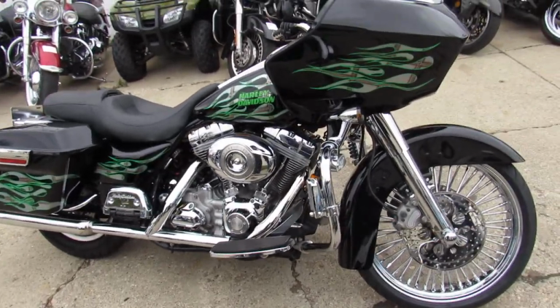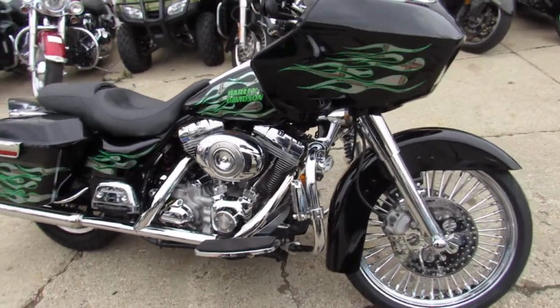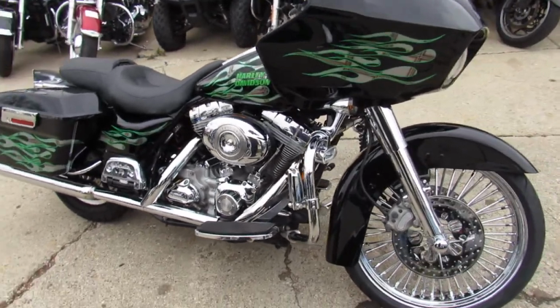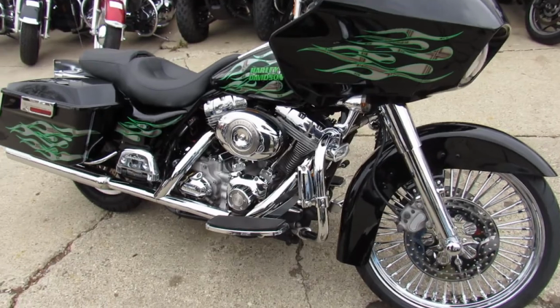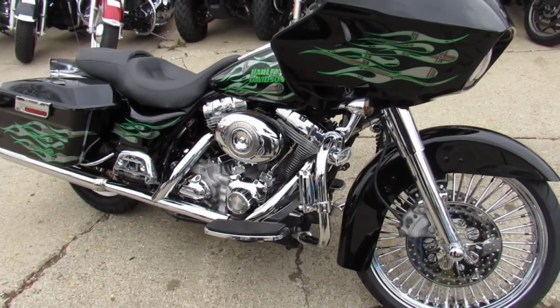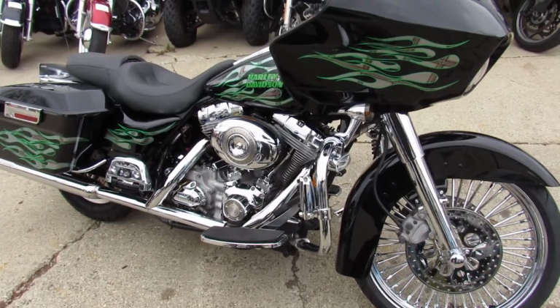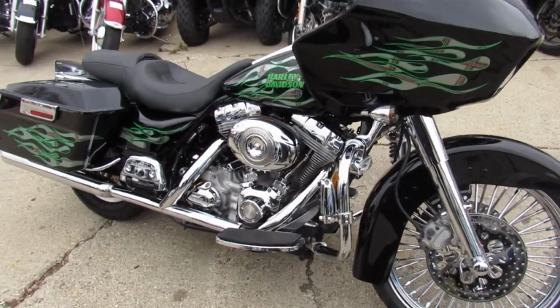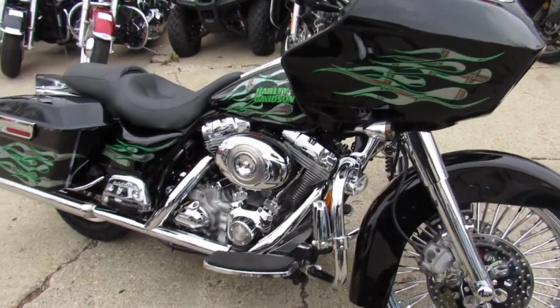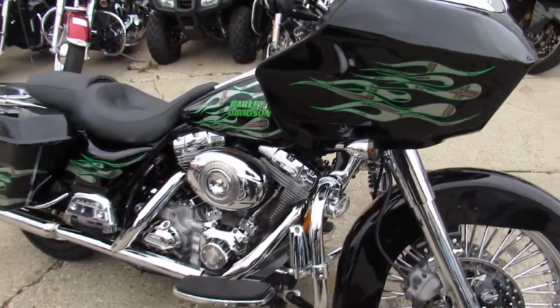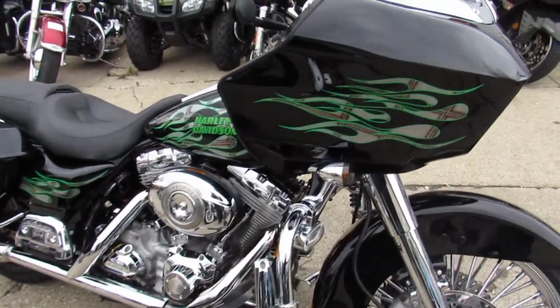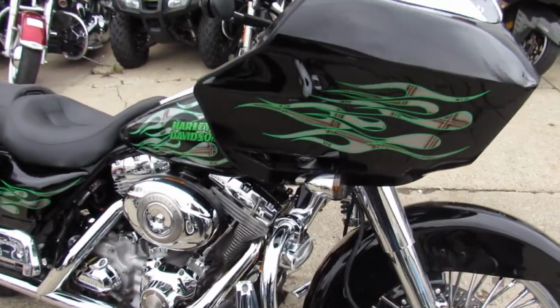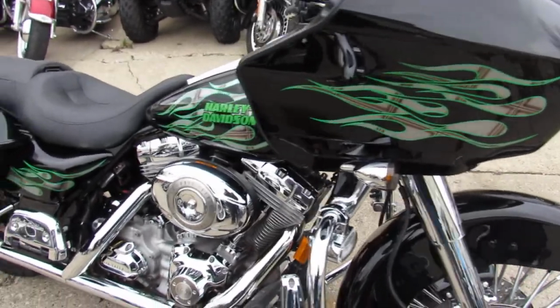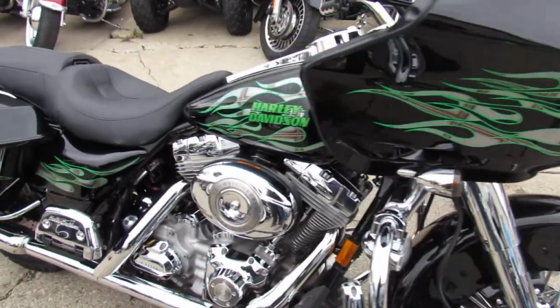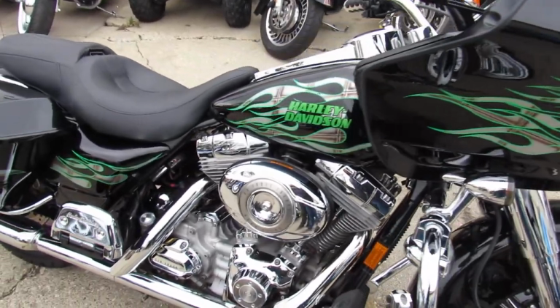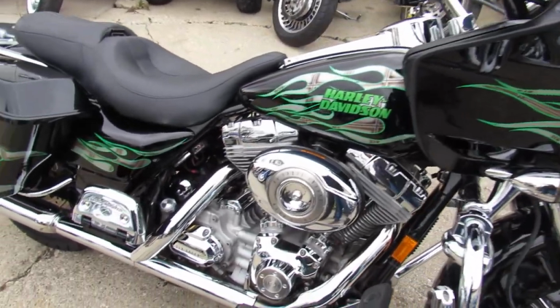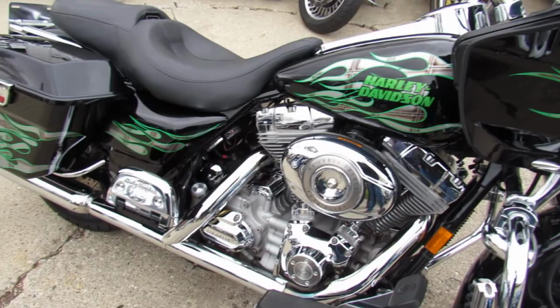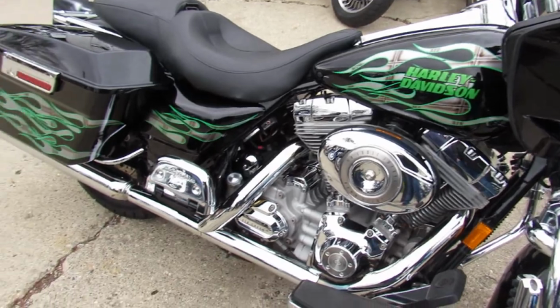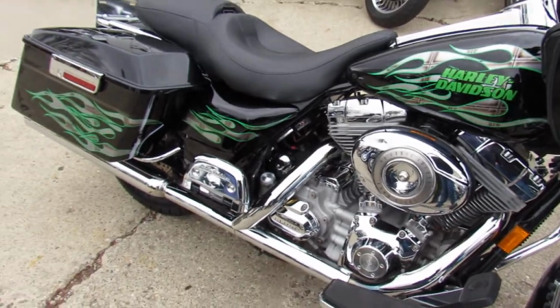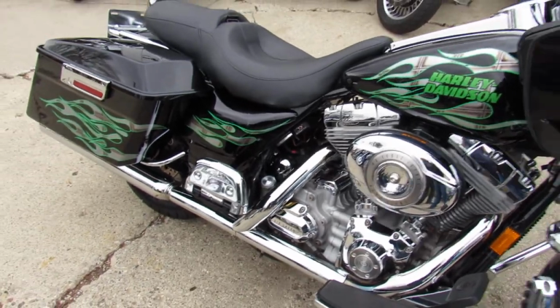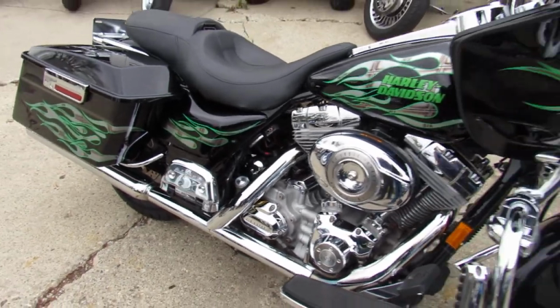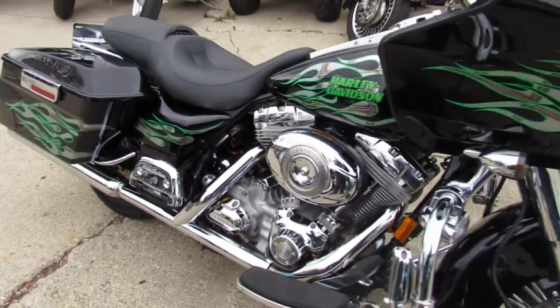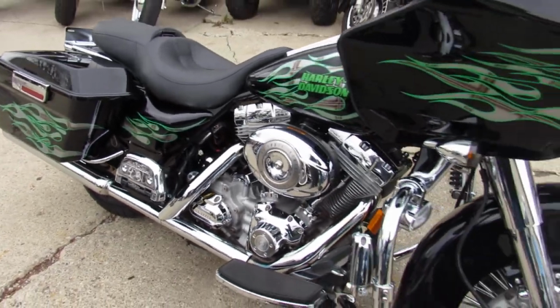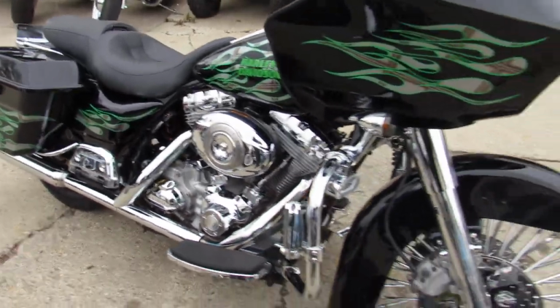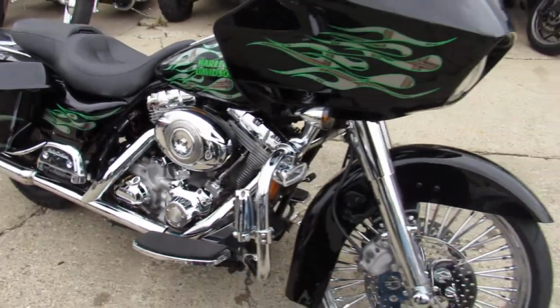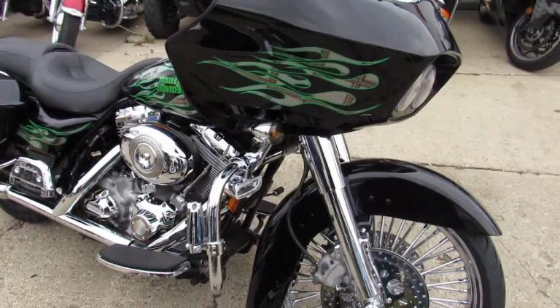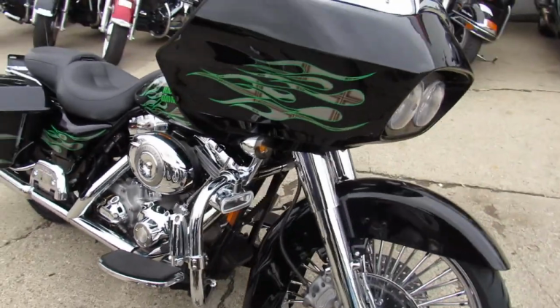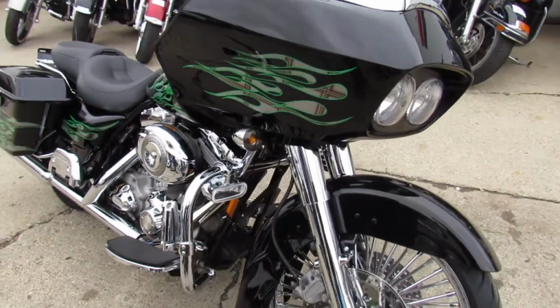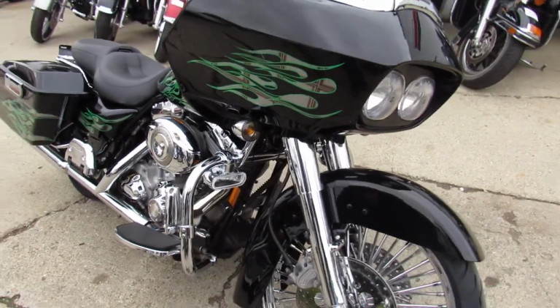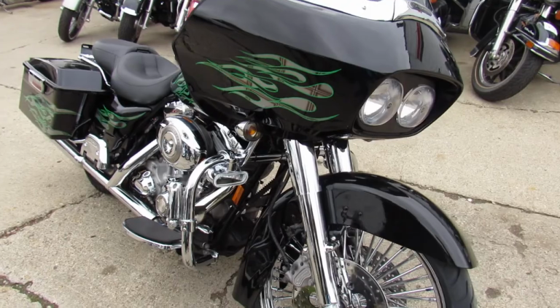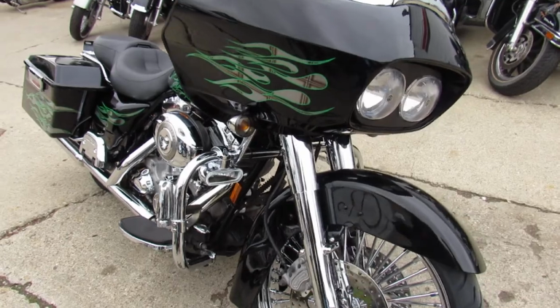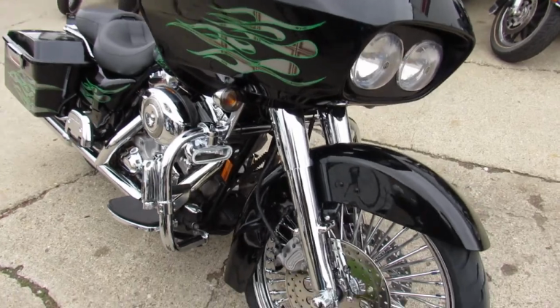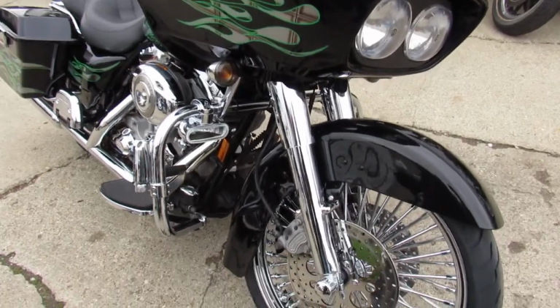It's got a limited edition paint set on it. It's number 24 of 100, so there's not many of these things out there. Very hard to find — there's only 100 of them made in this paint. You guys can stand out from the crowd.